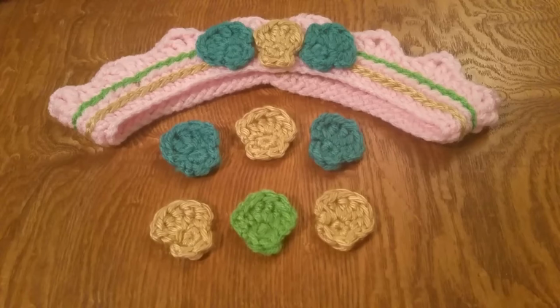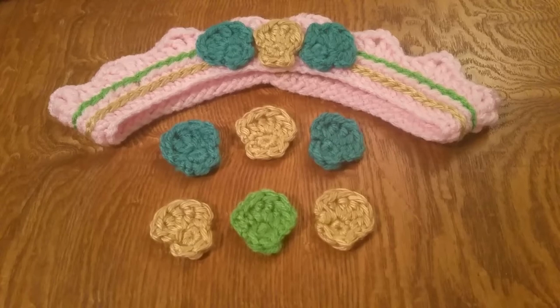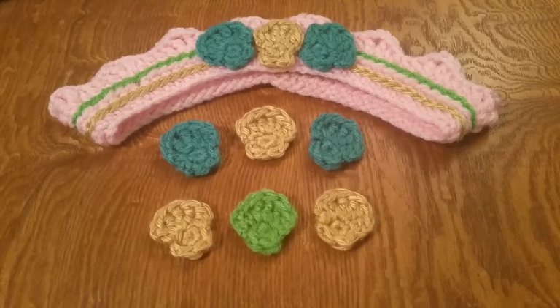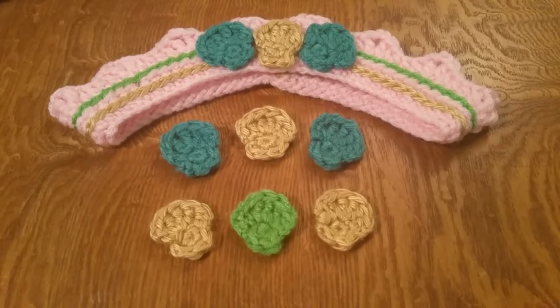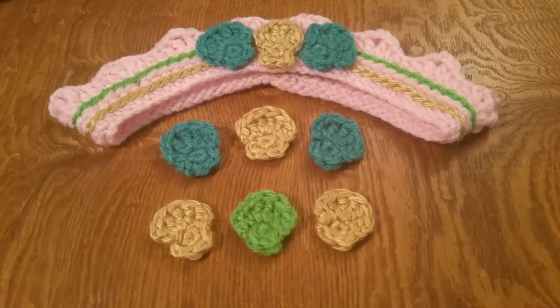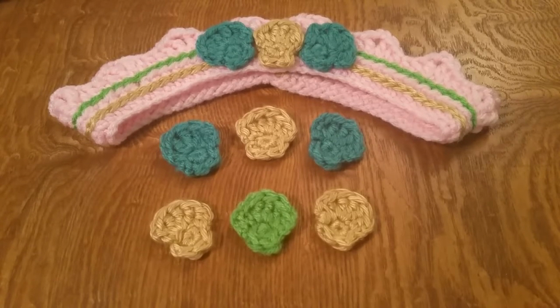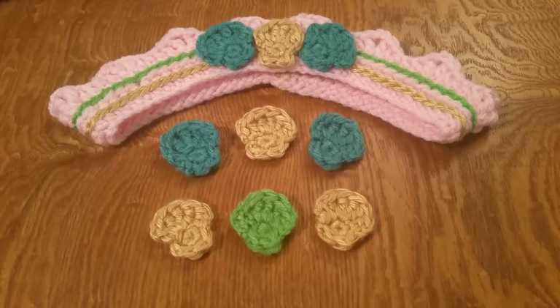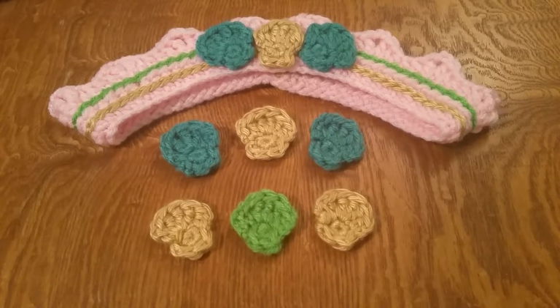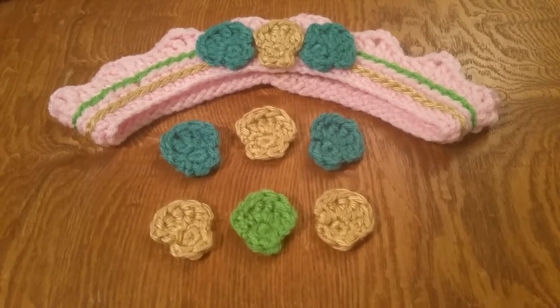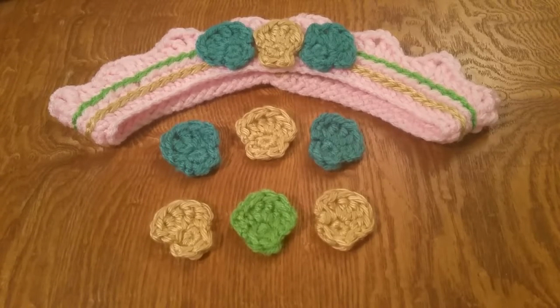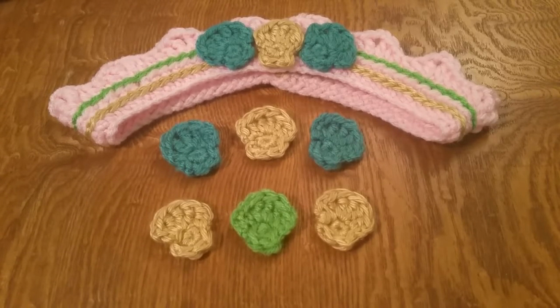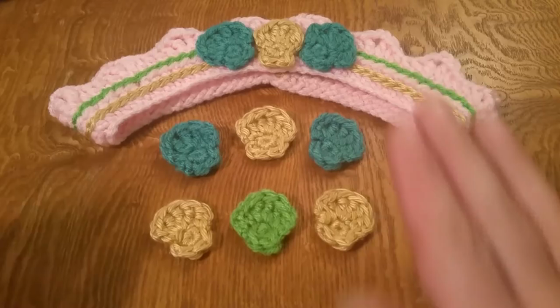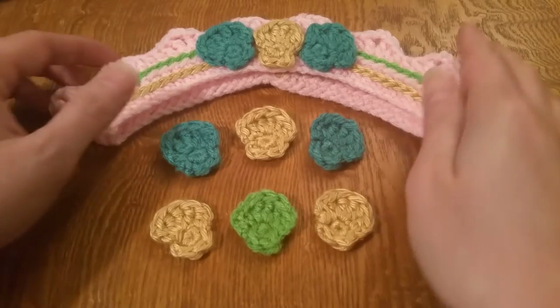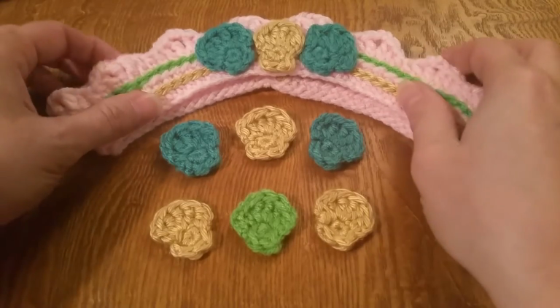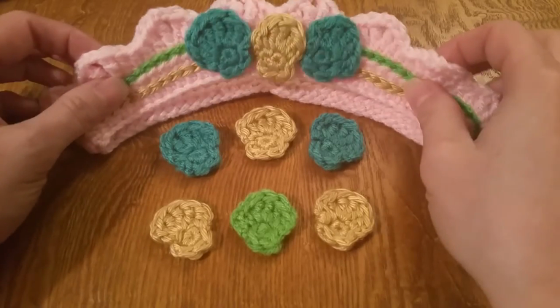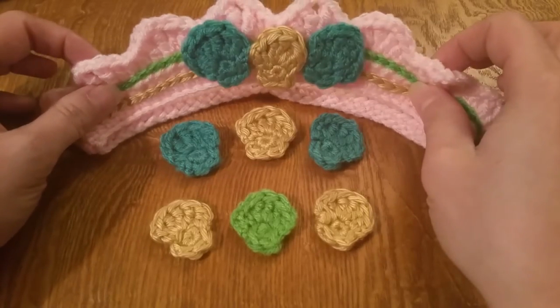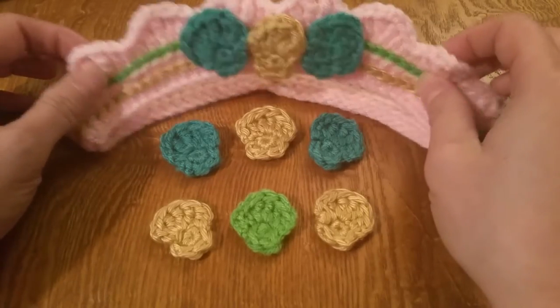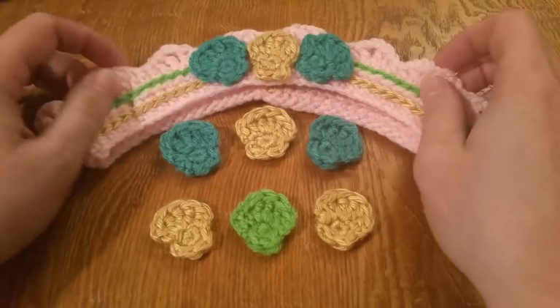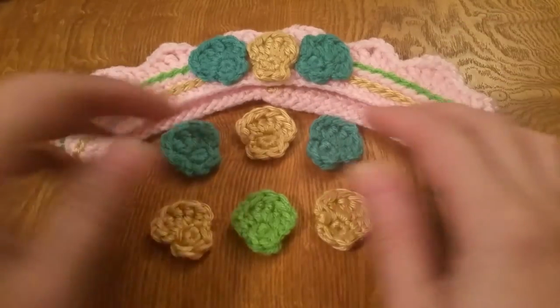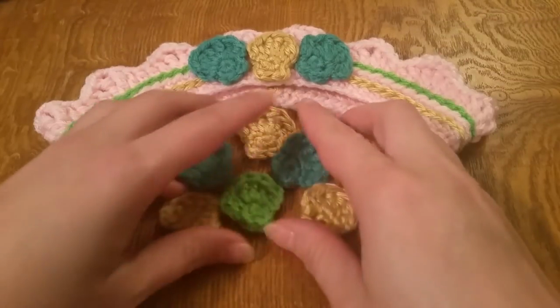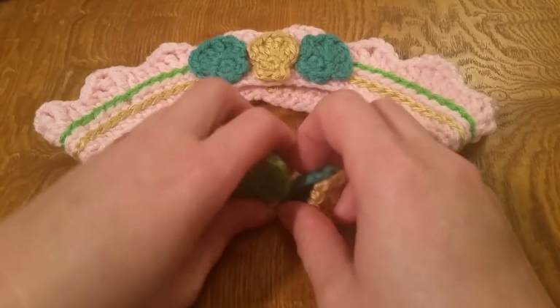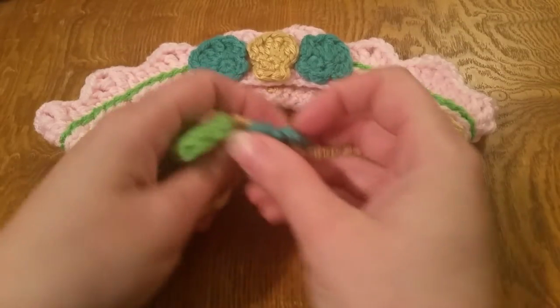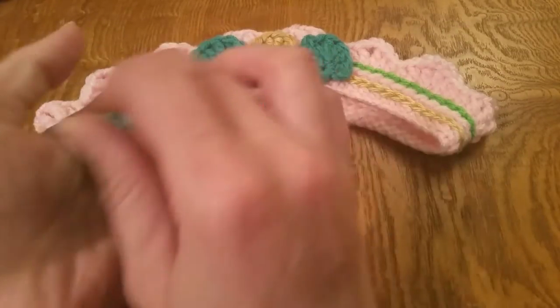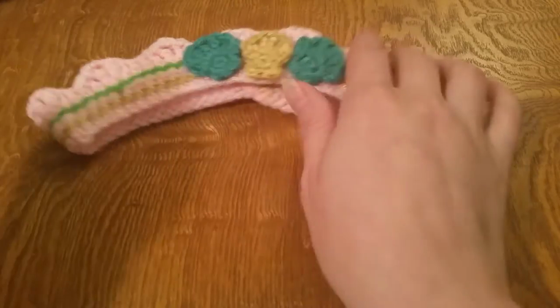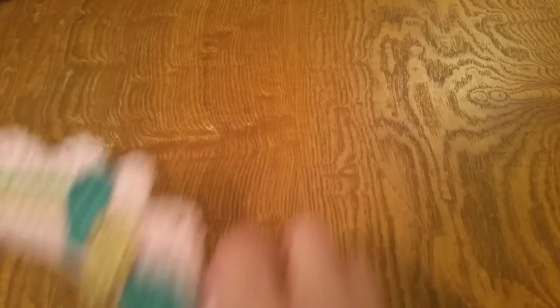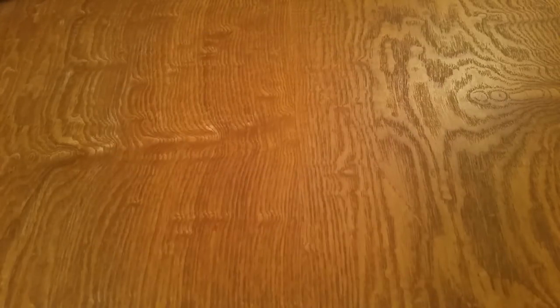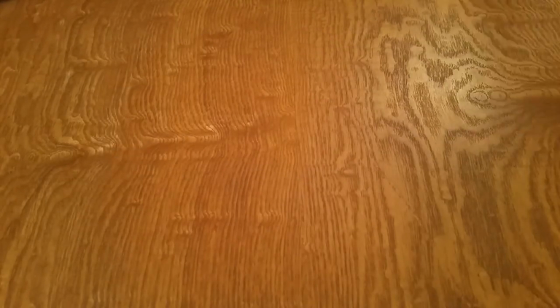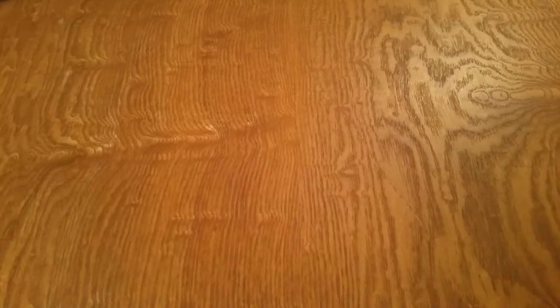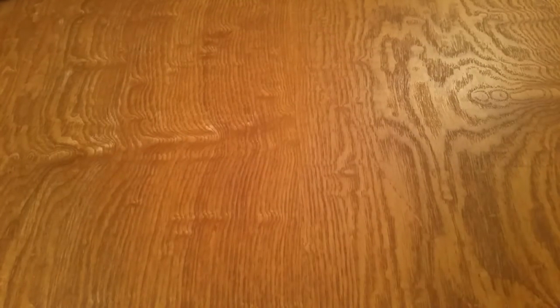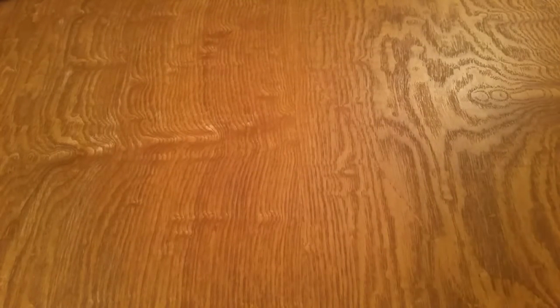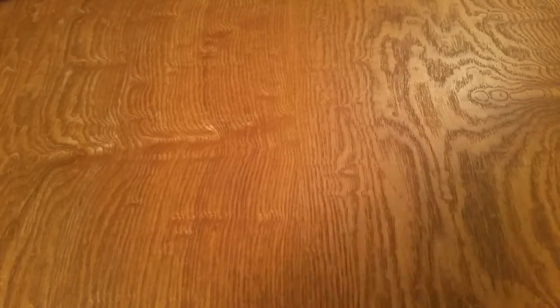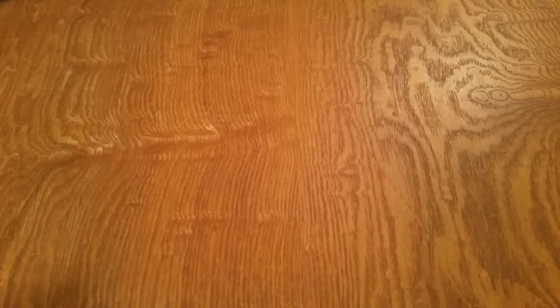Hello everyone, I'm Teresa with ConfidentlyClueless.com and today I'm going to show you how to make these little shells that I use as an appliqué on this crown here. I'm going to put the written instructions on my website at www.confidentlyclueless.com.